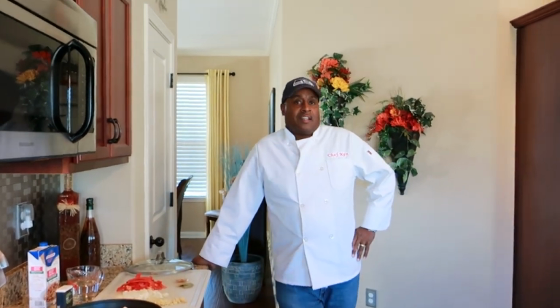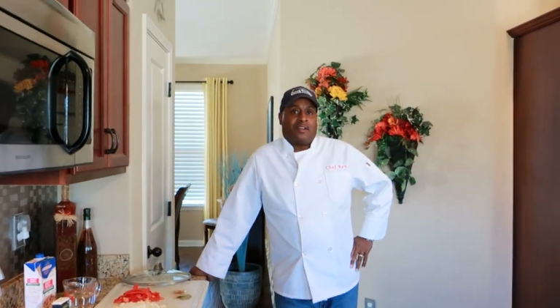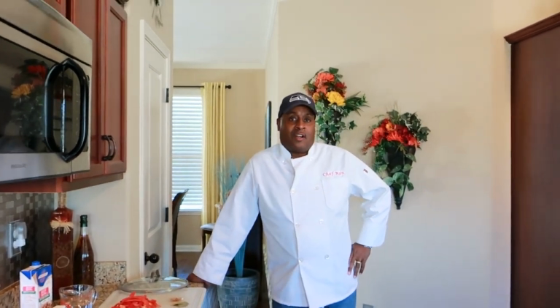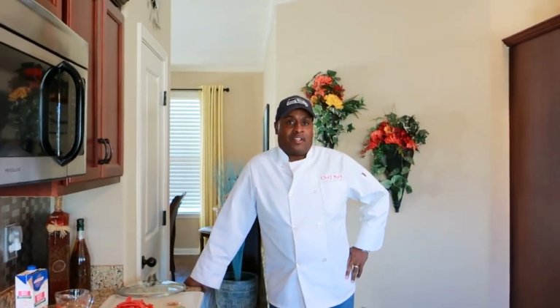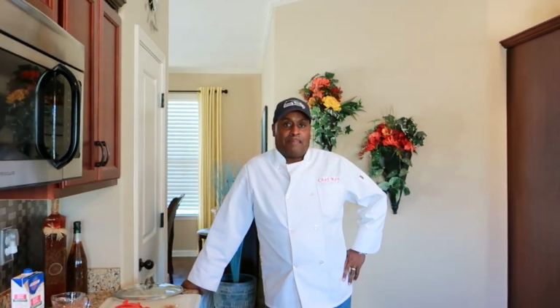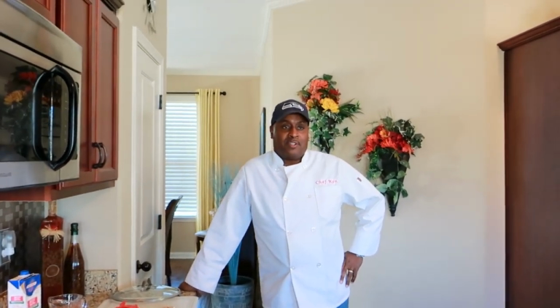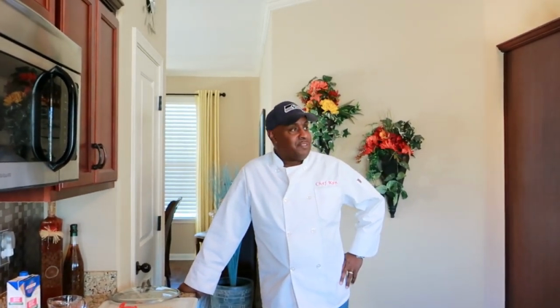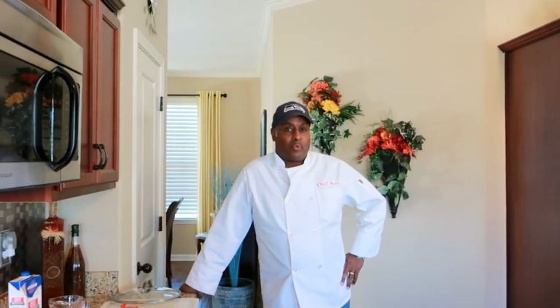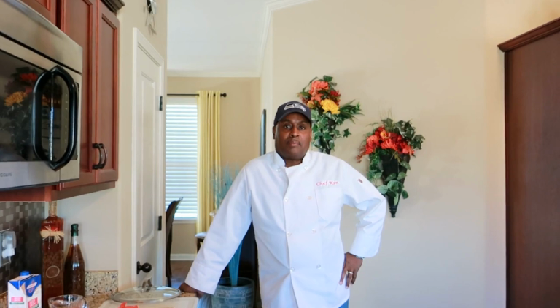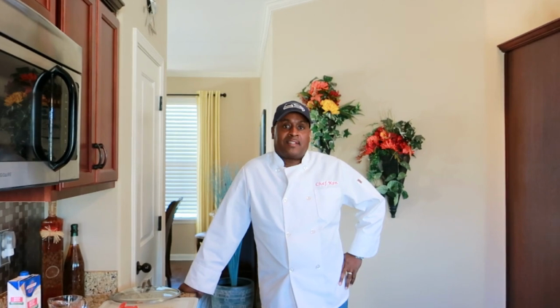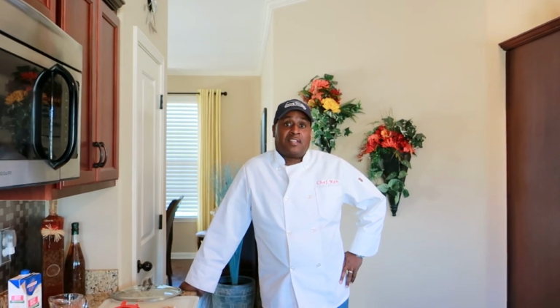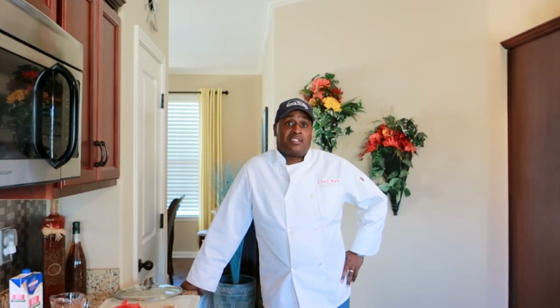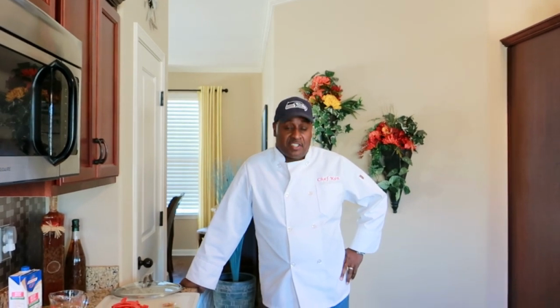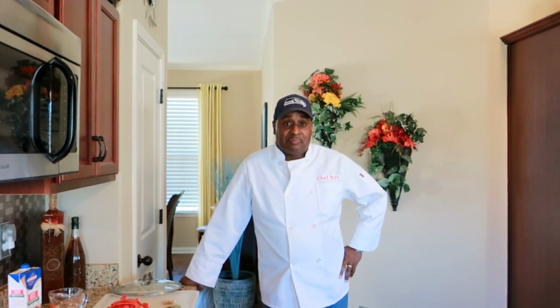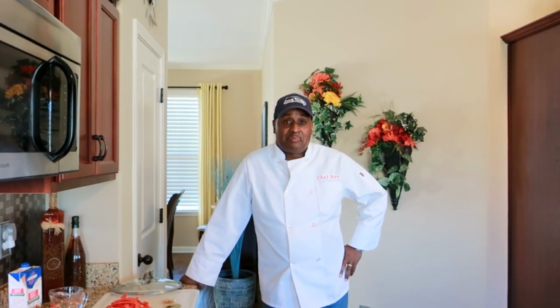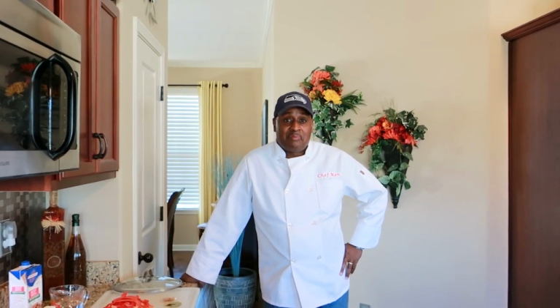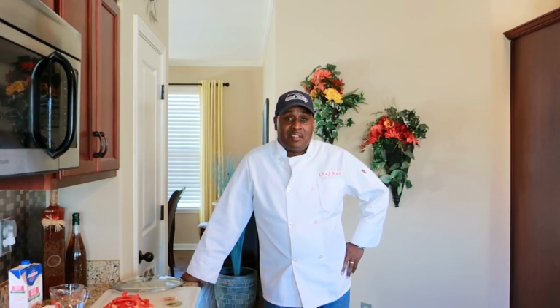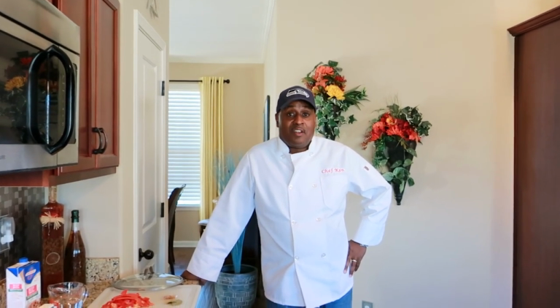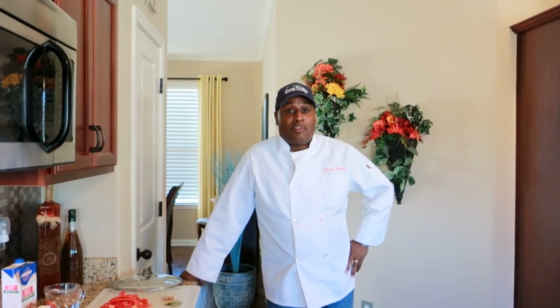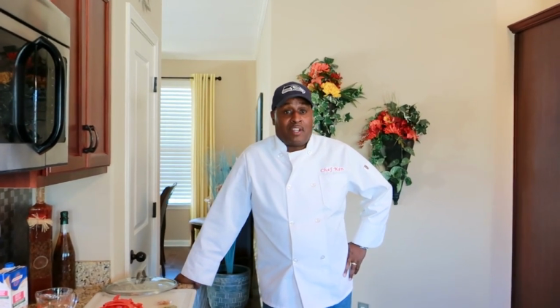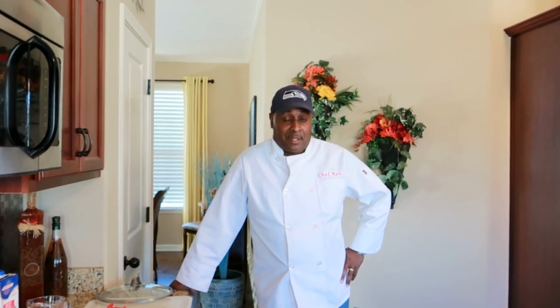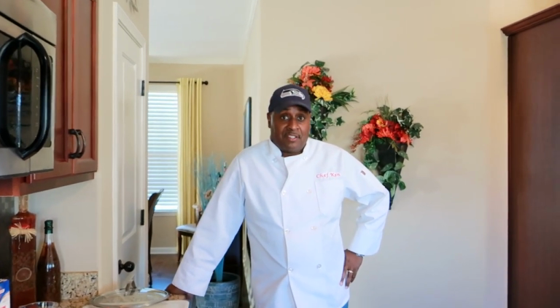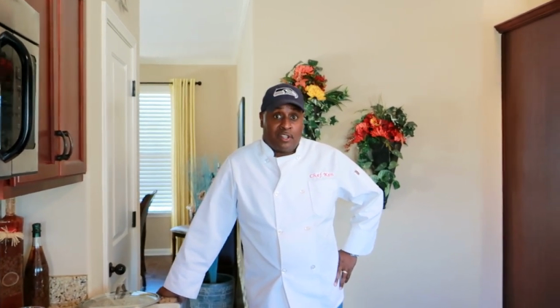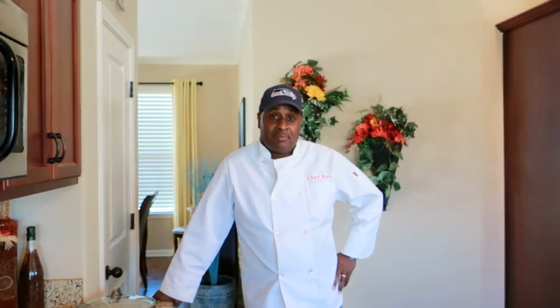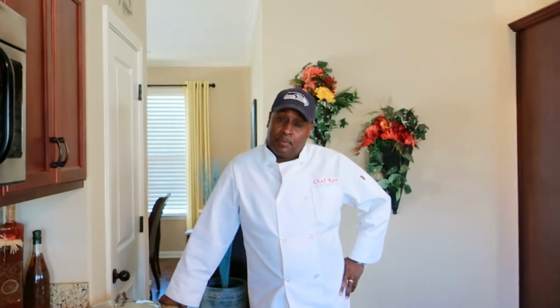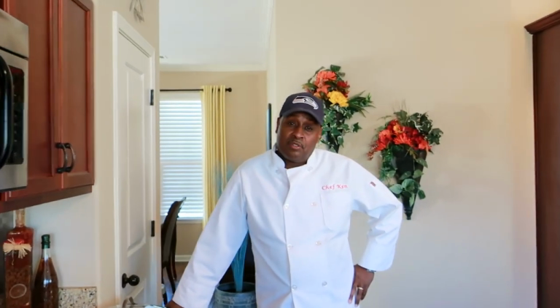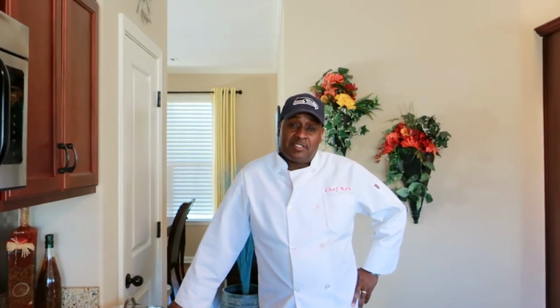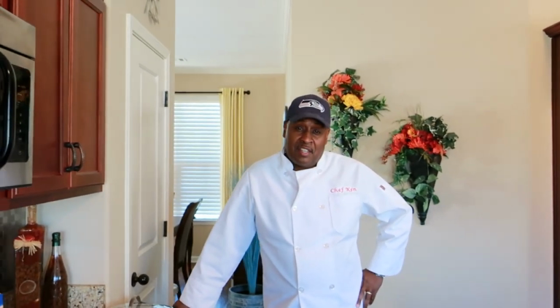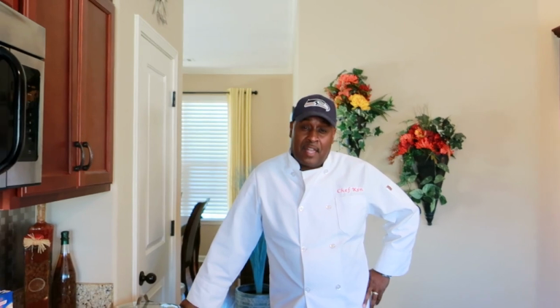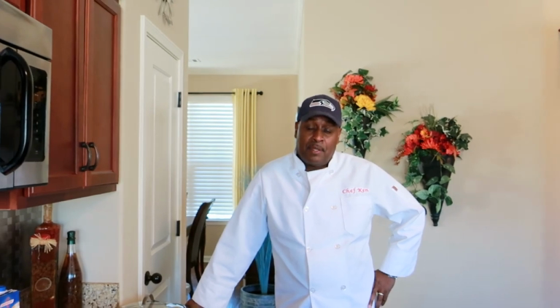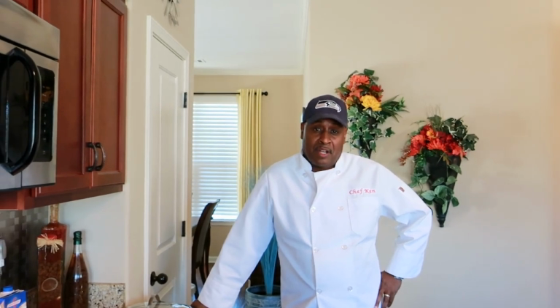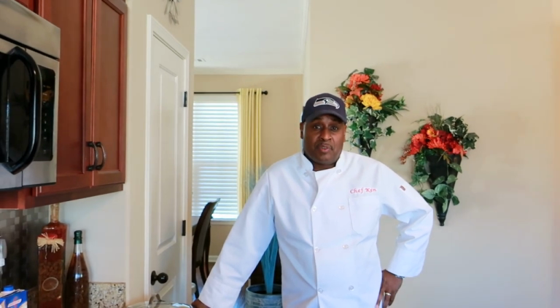Hello, how are you? Happy New Year. Welcome back to Ken's Kitchen. Hope everyone had a pleasant New Year. I hope this New Year is safe, happy, and prosperous.